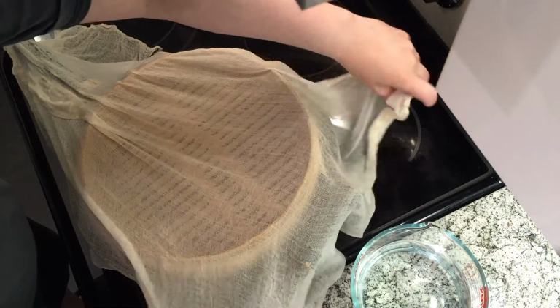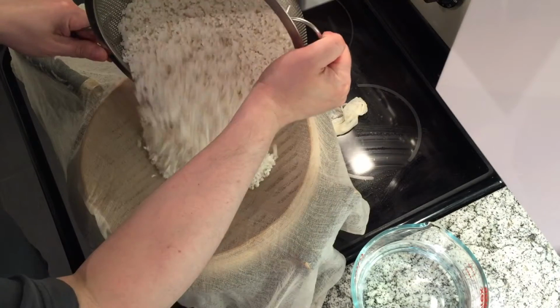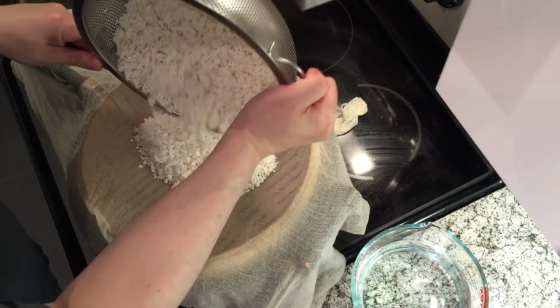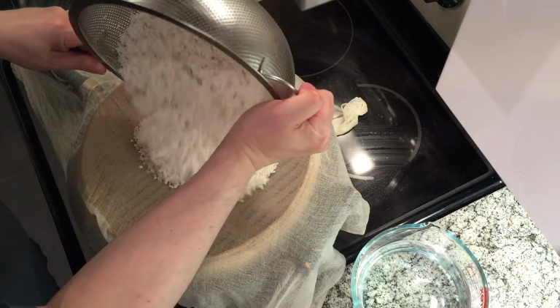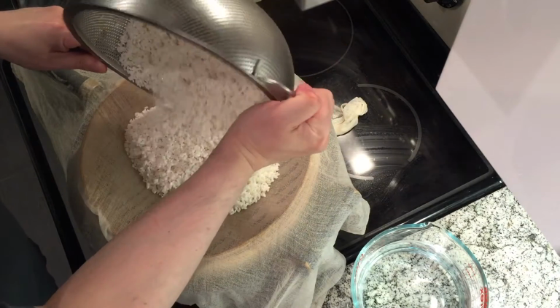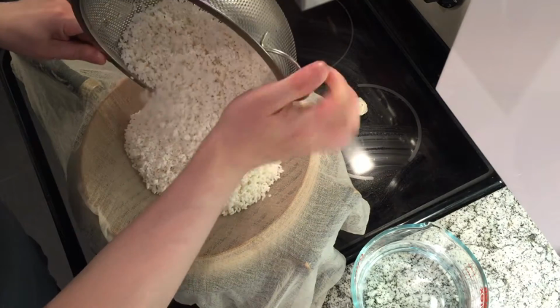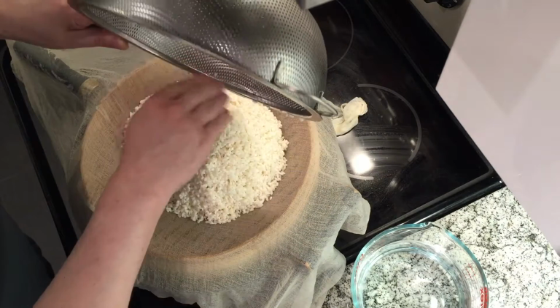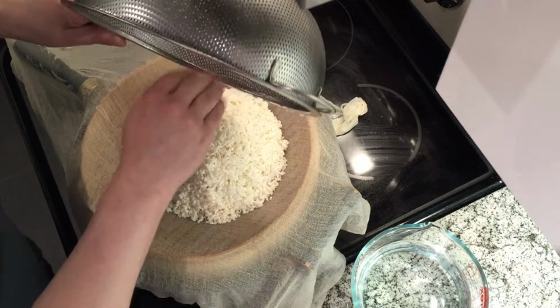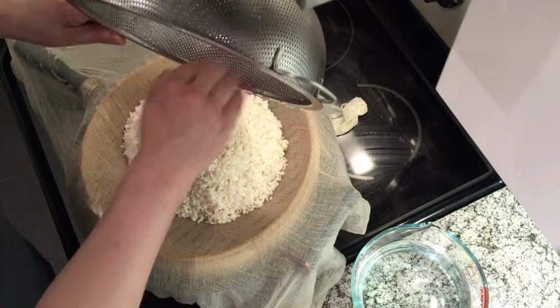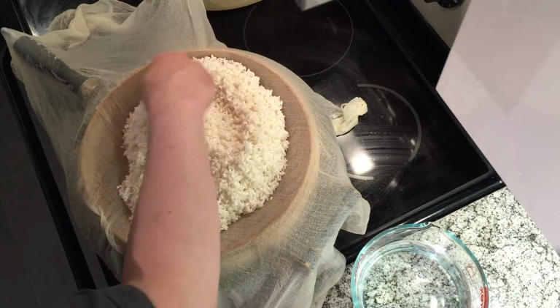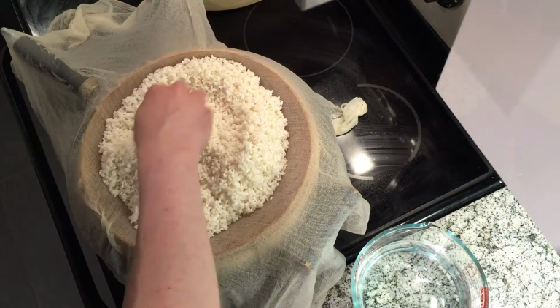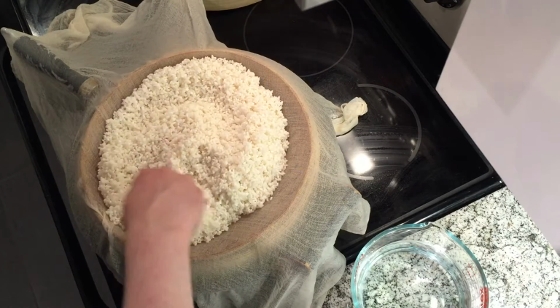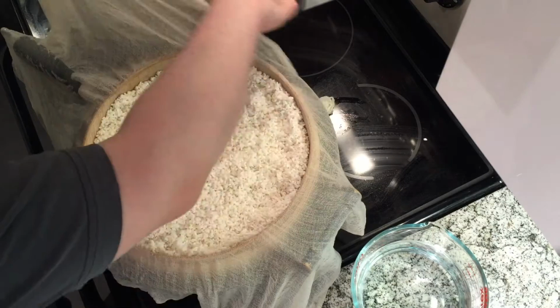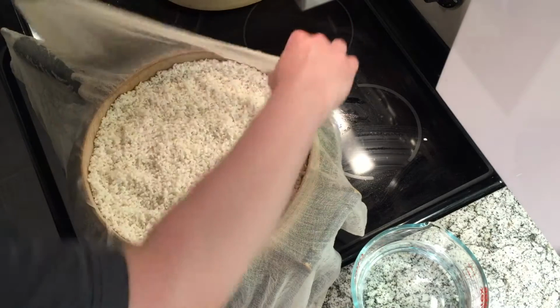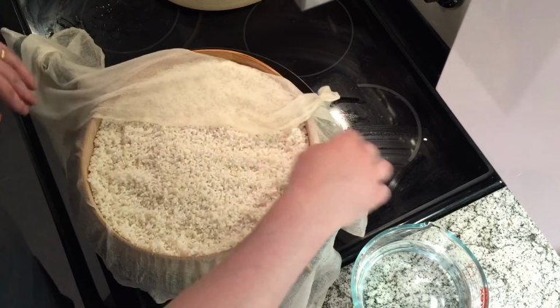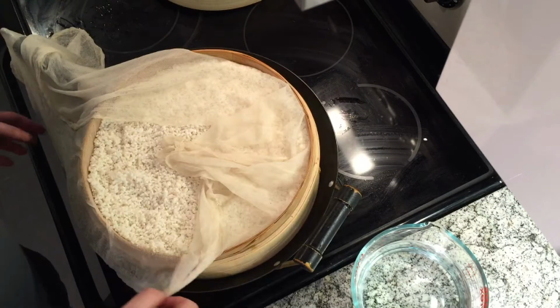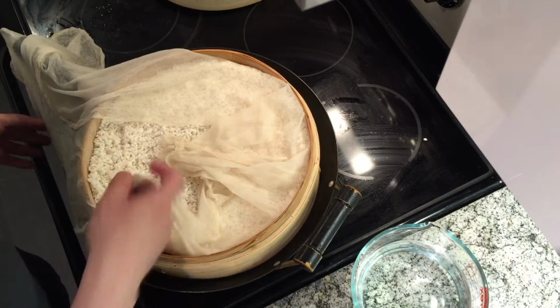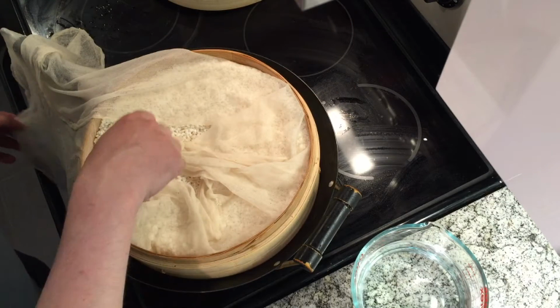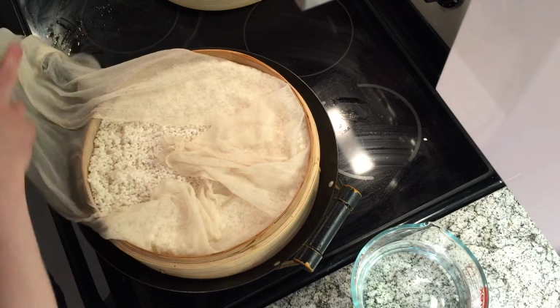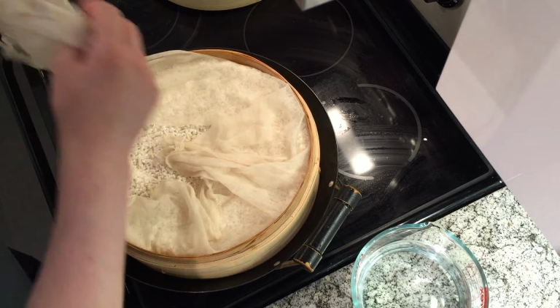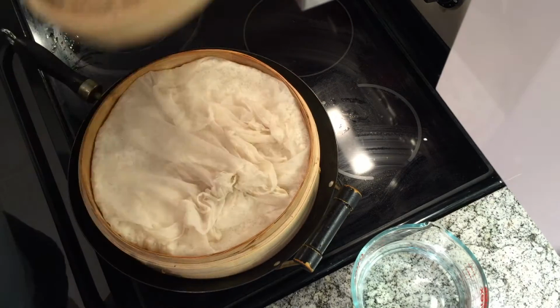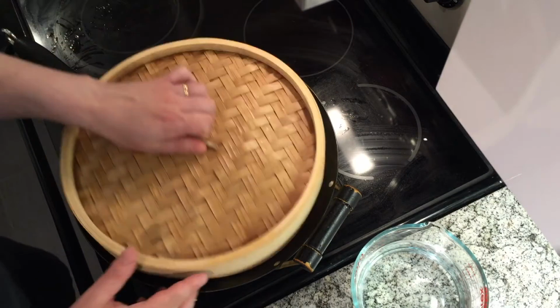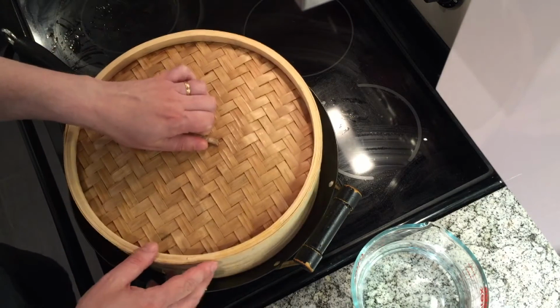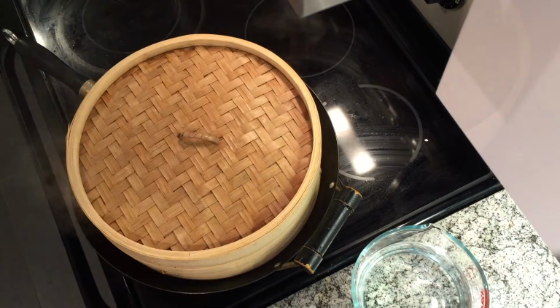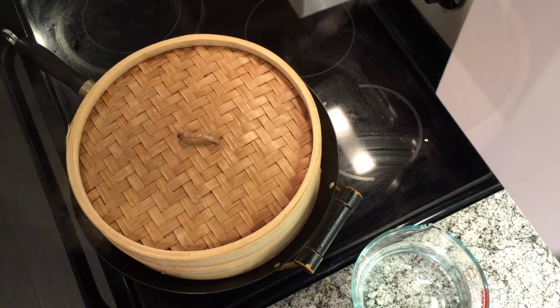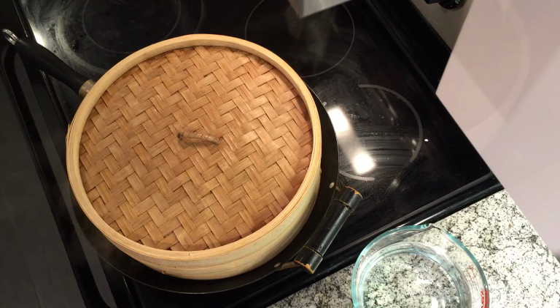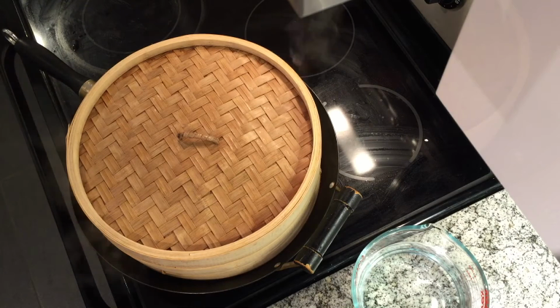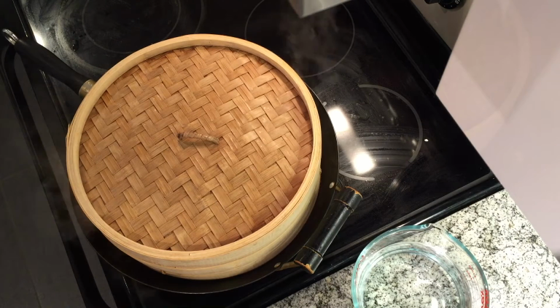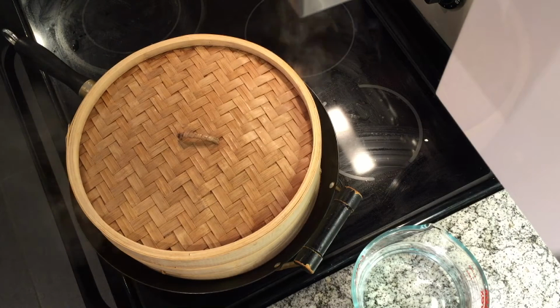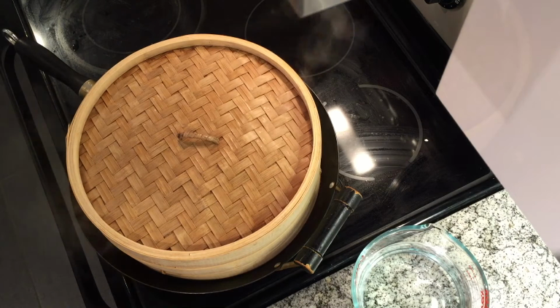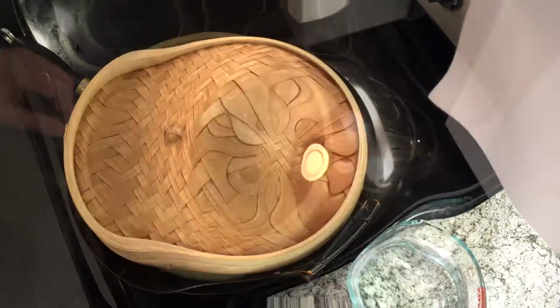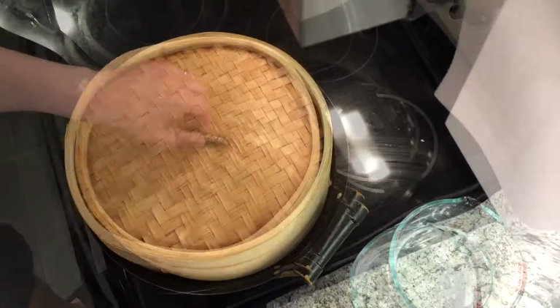Then get your steamer ready and pour in the rice. Spread it out, cover it up again. Make sure there are no gaps — you want all the steam to hit the rice. That steams for 40 minutes.